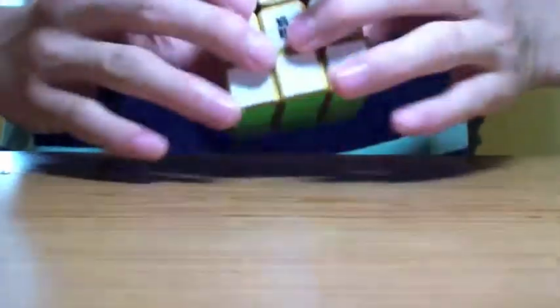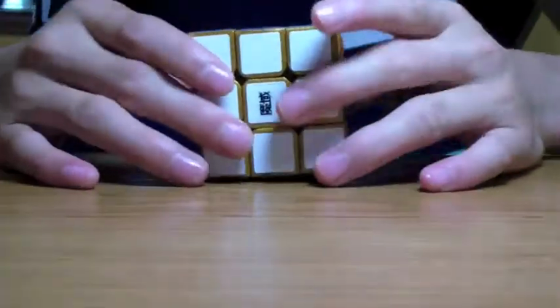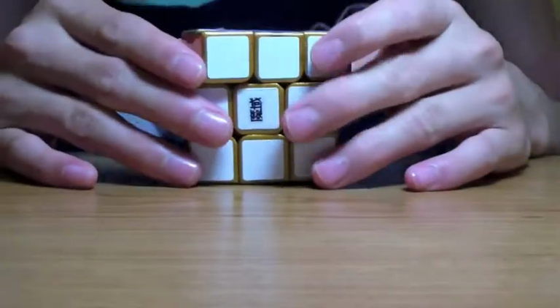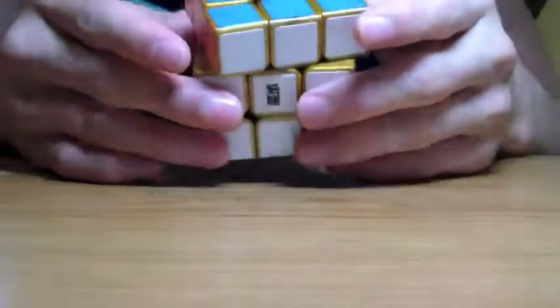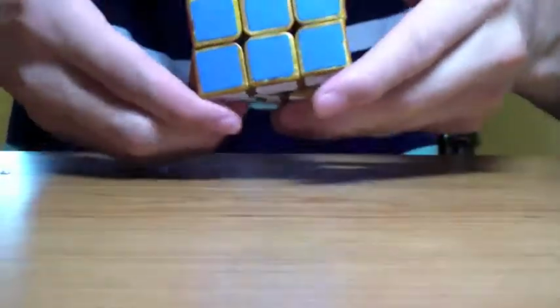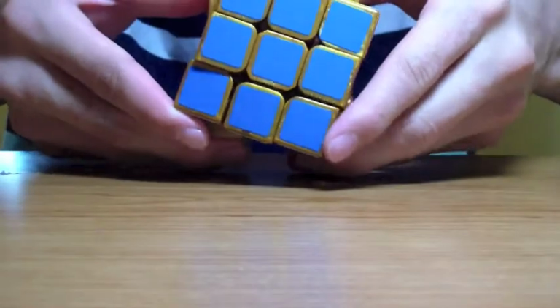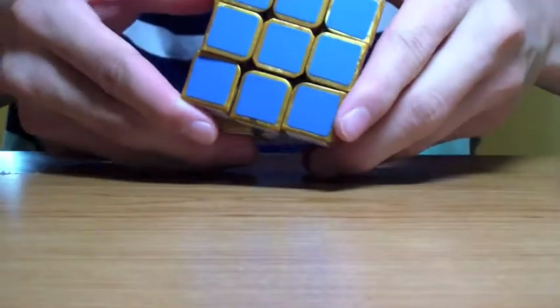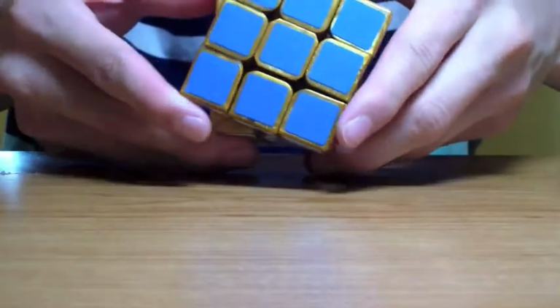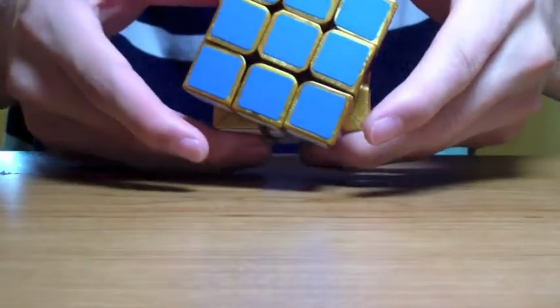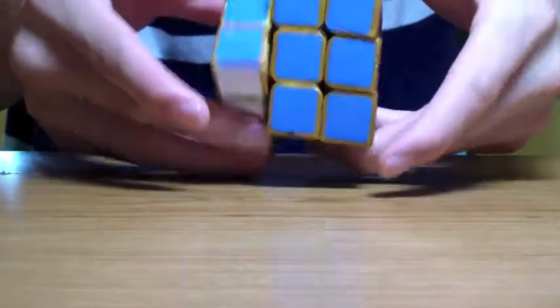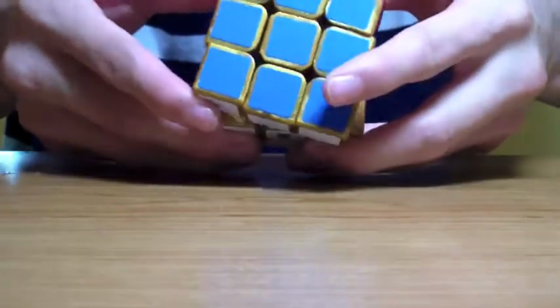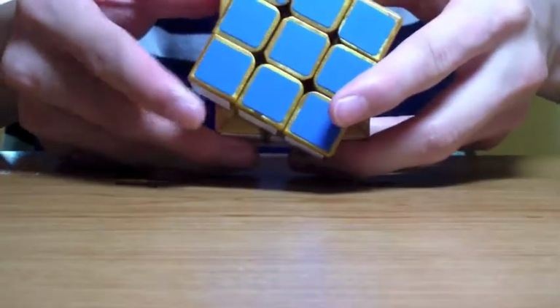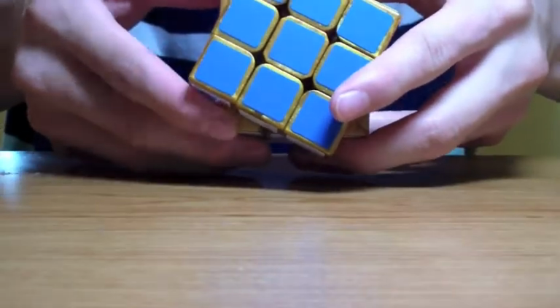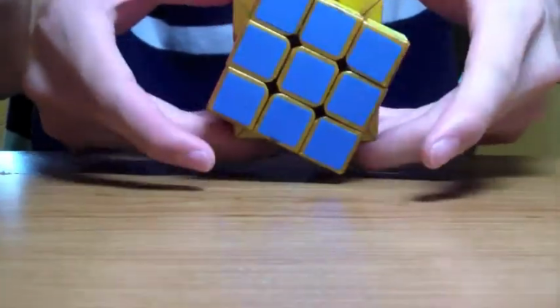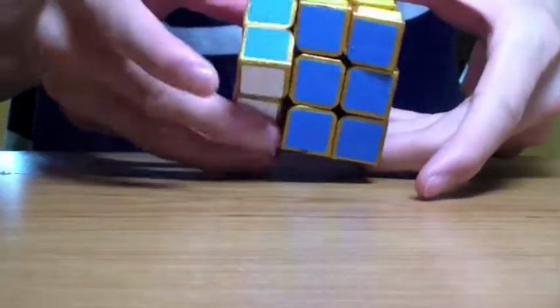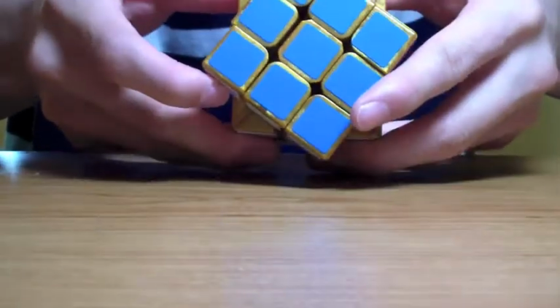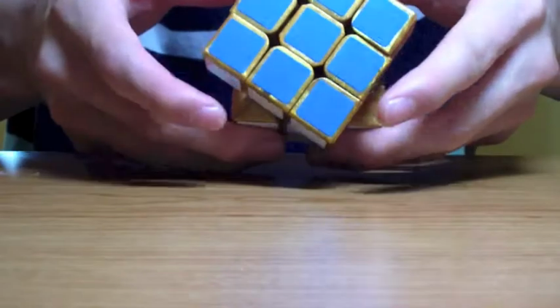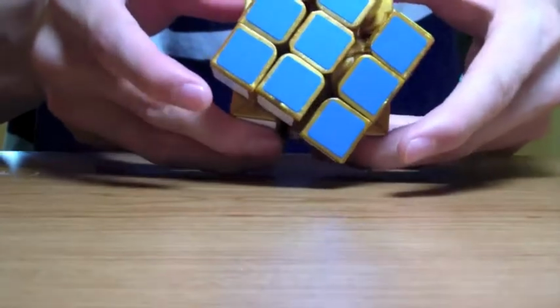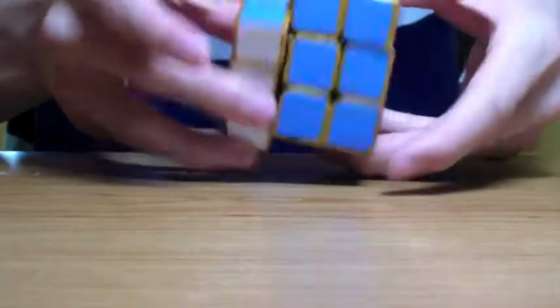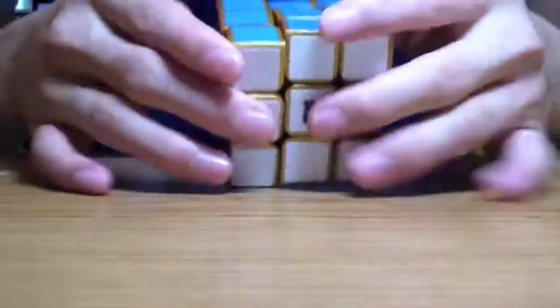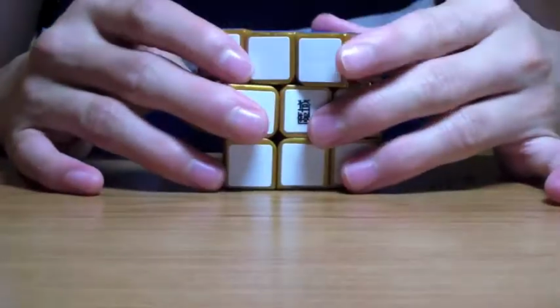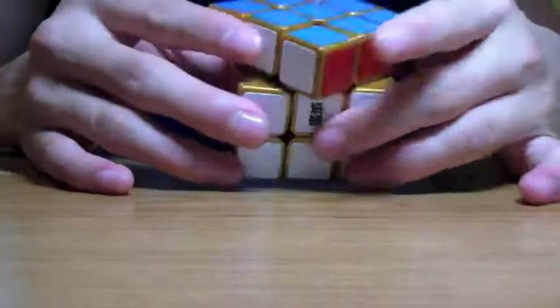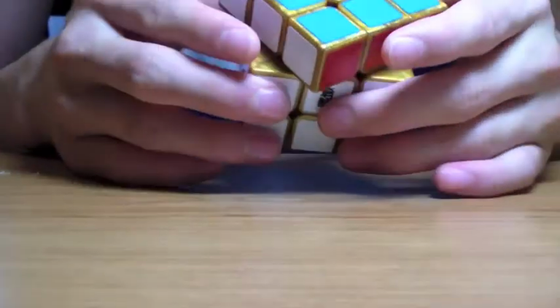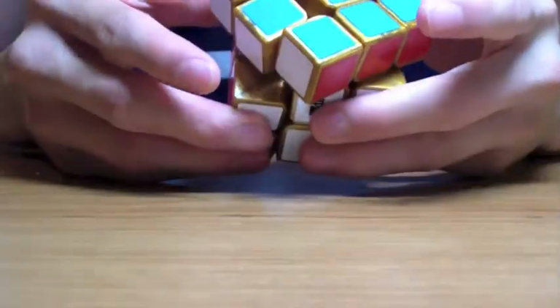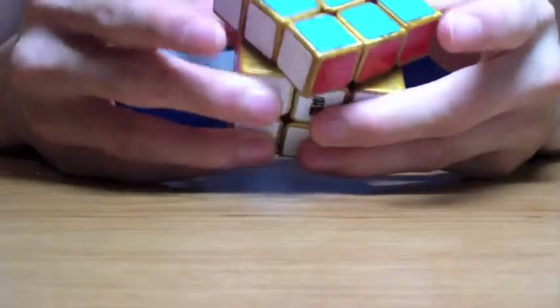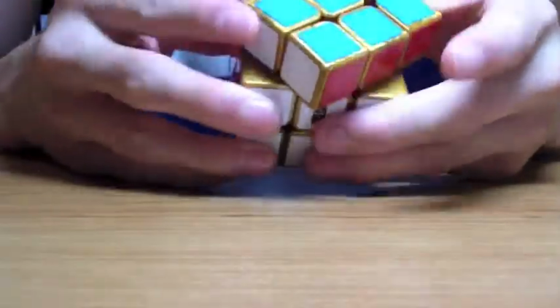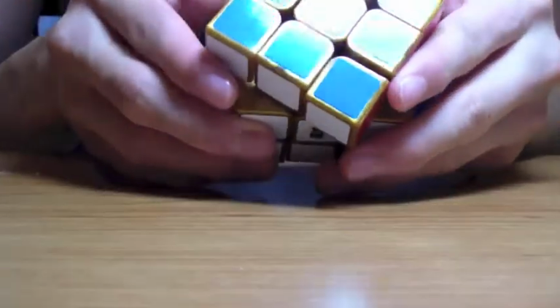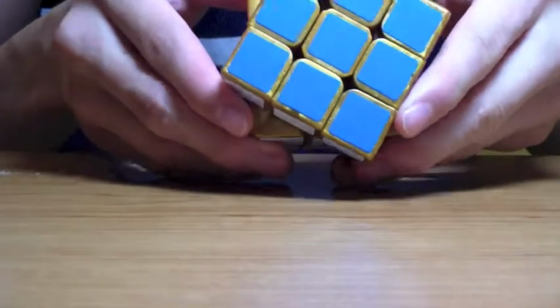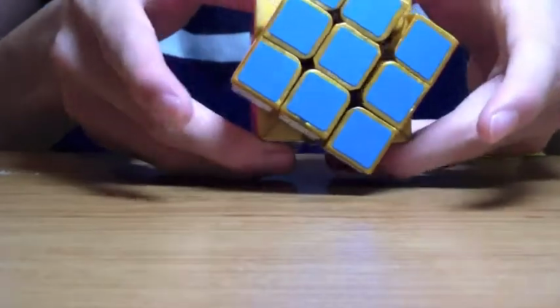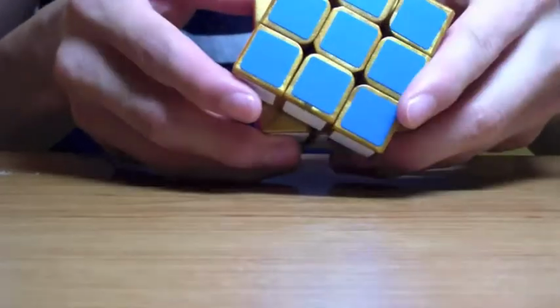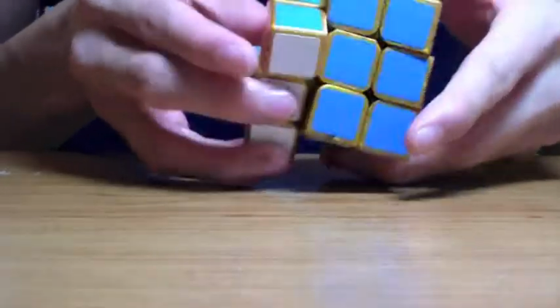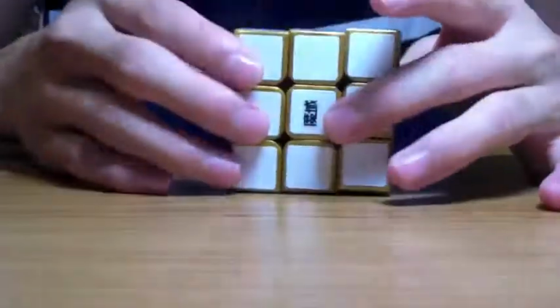Let's try reverse corner cutting. That's actually pretty good — reverse corner cutting. I'd say half a cubie.